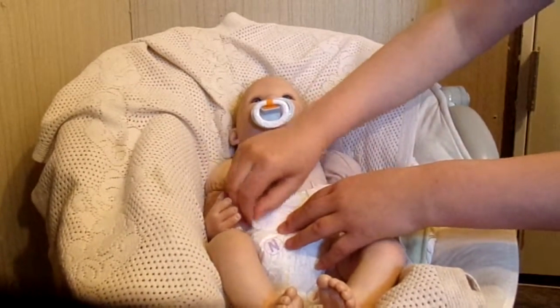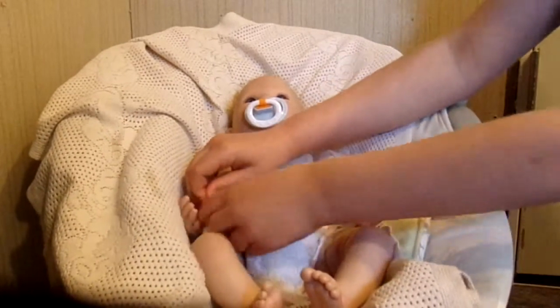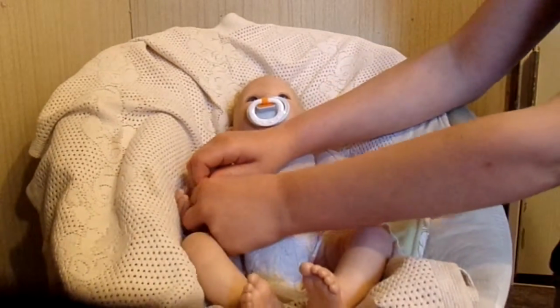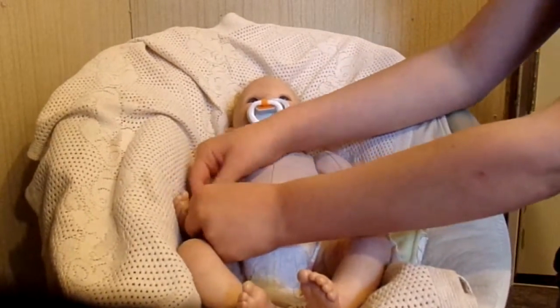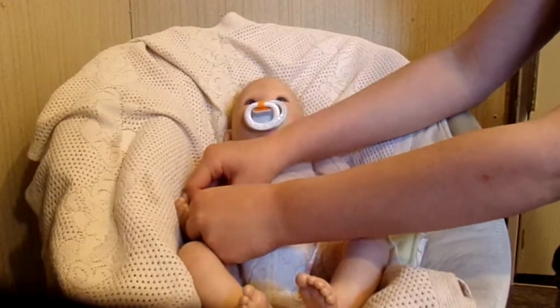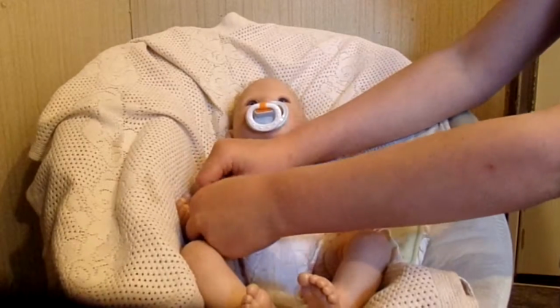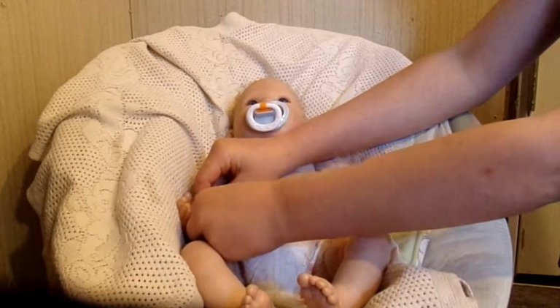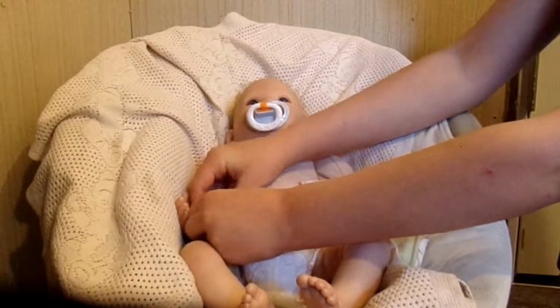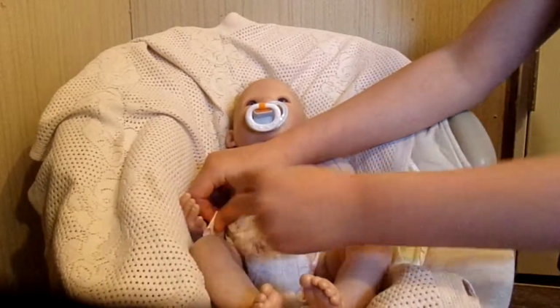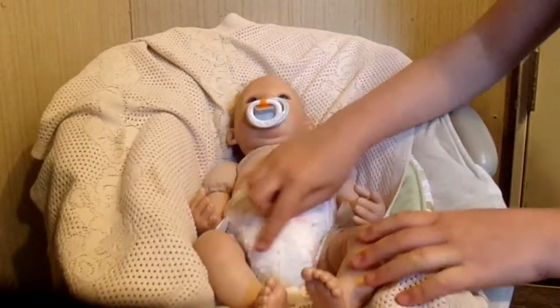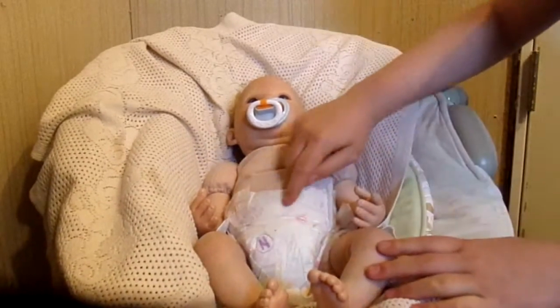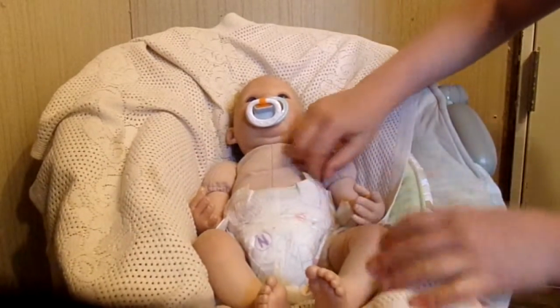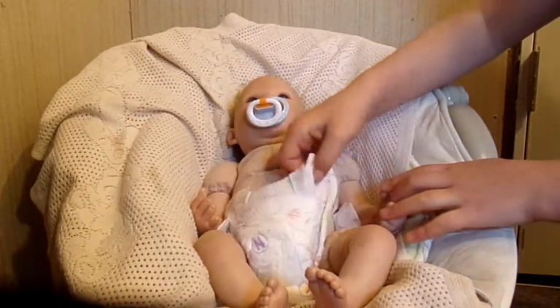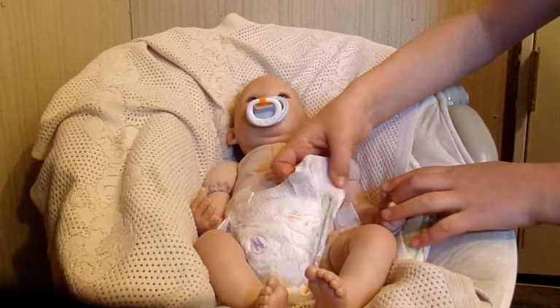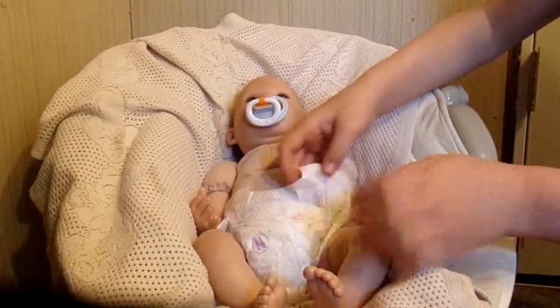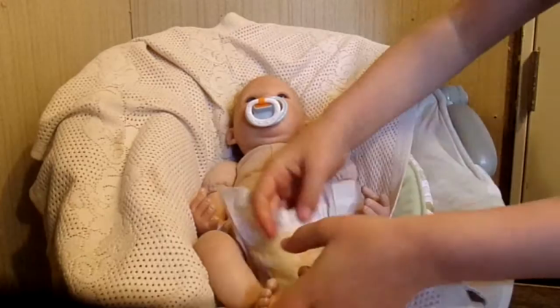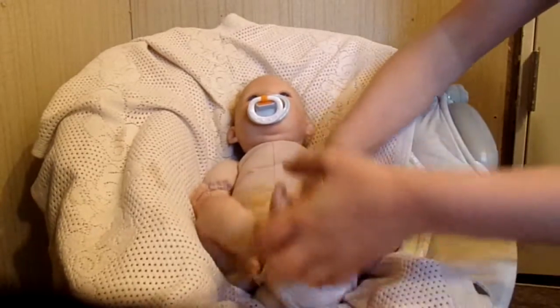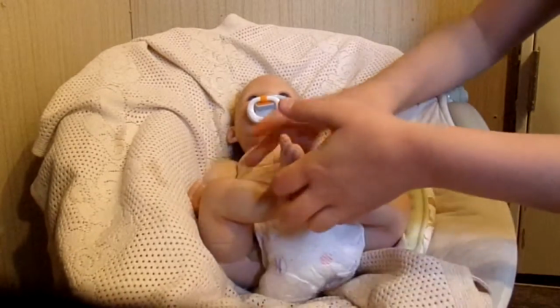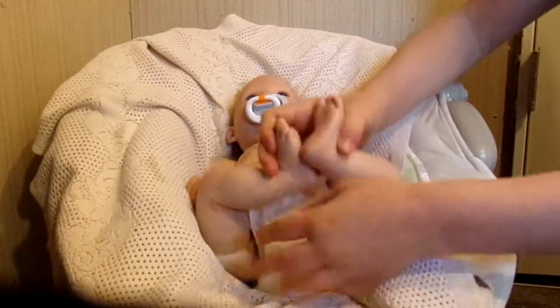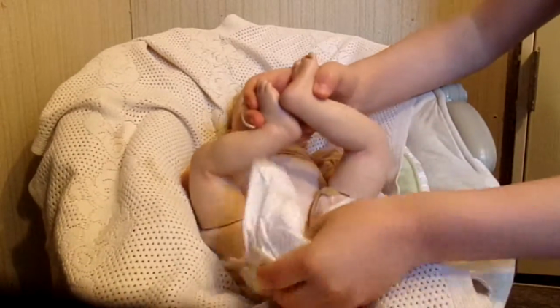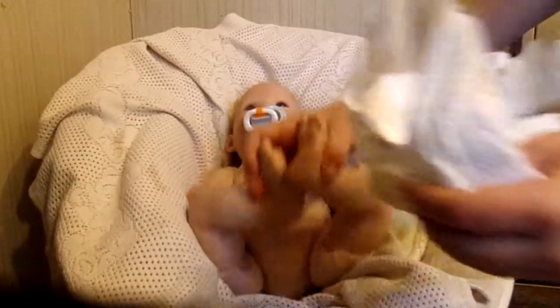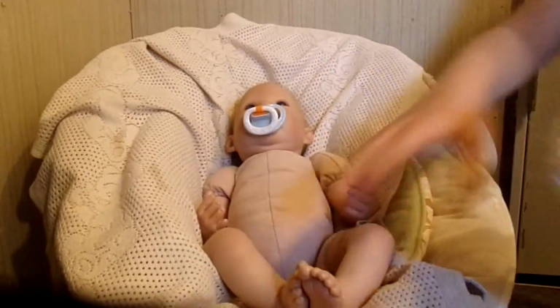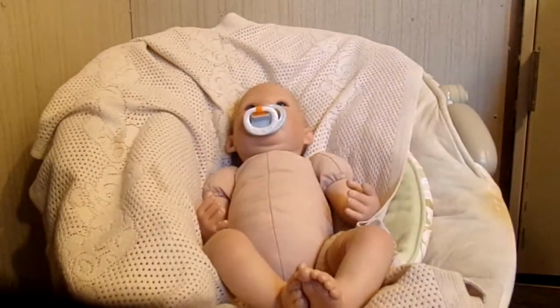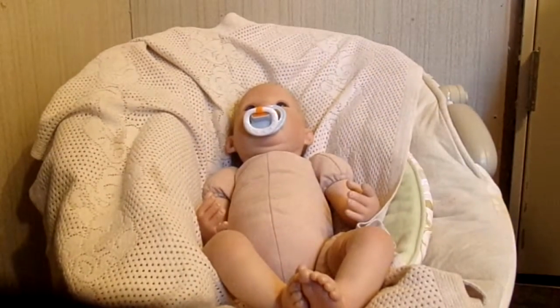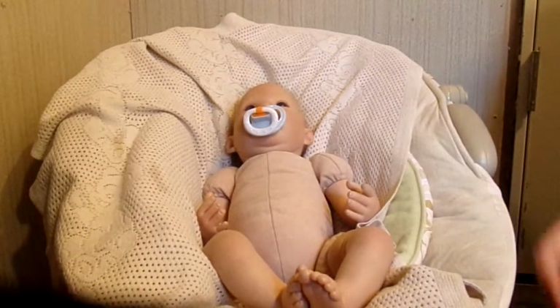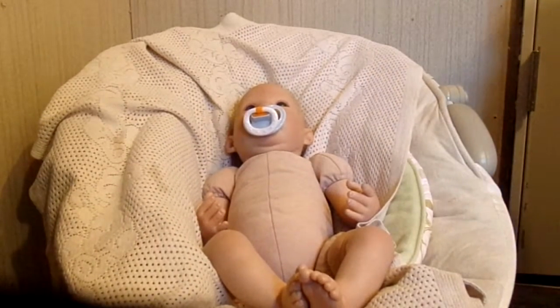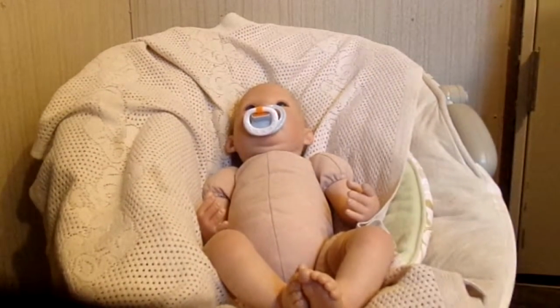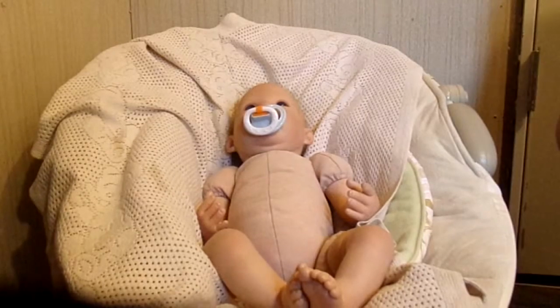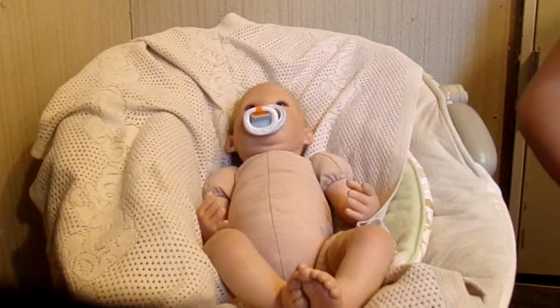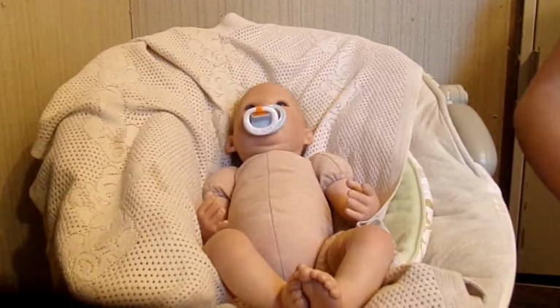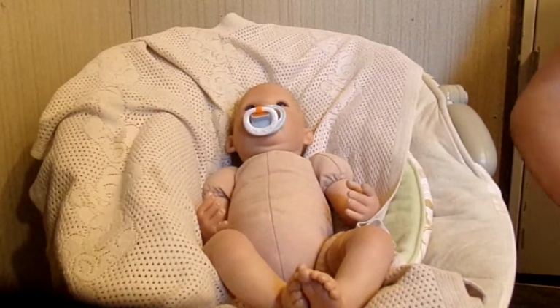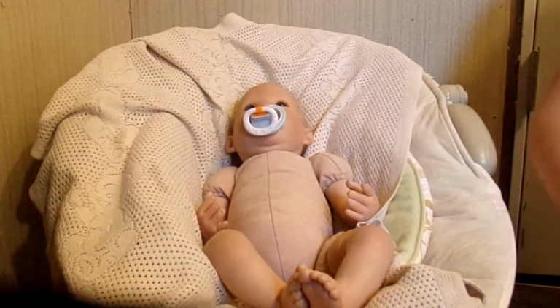This diaper is so cute — it's got a whole bunch of giraffes and elephants on it. It's the diaper that he came with.